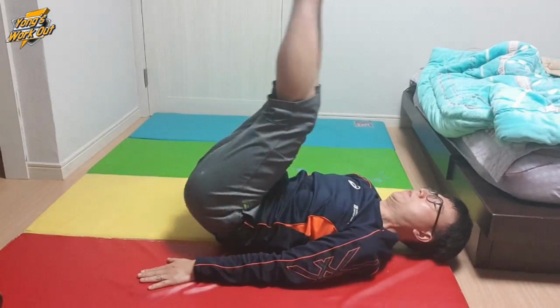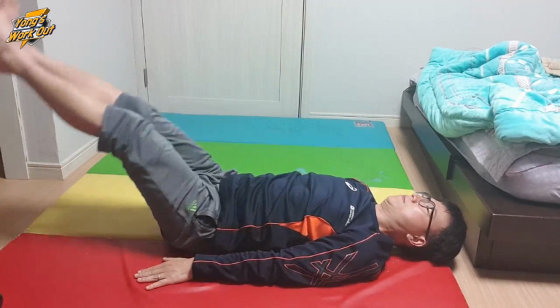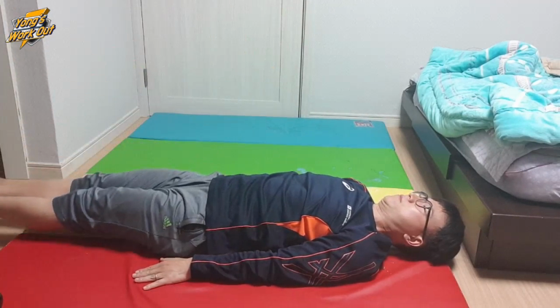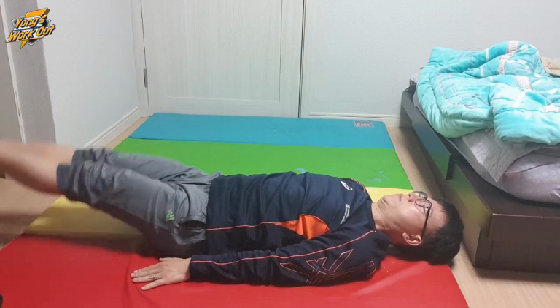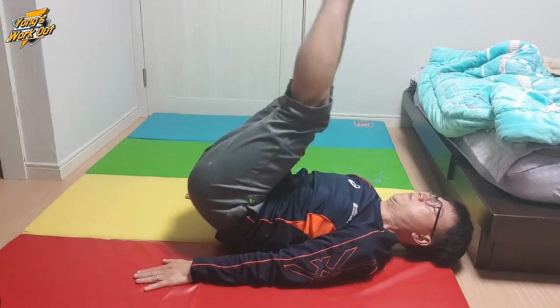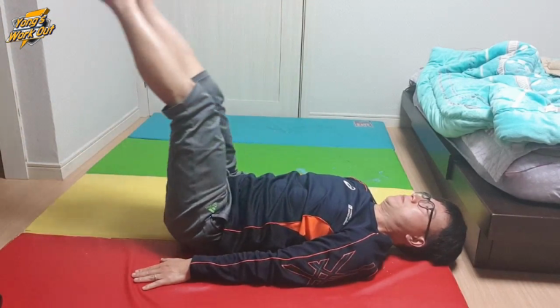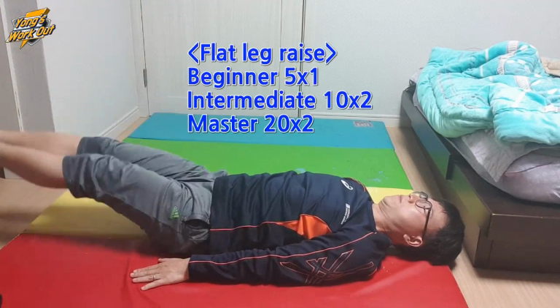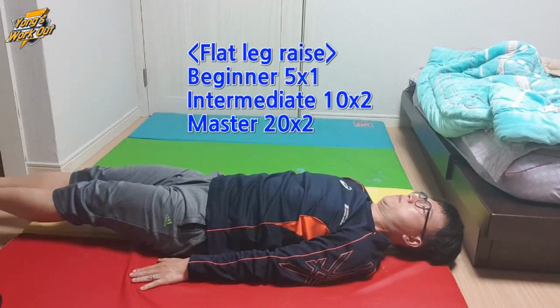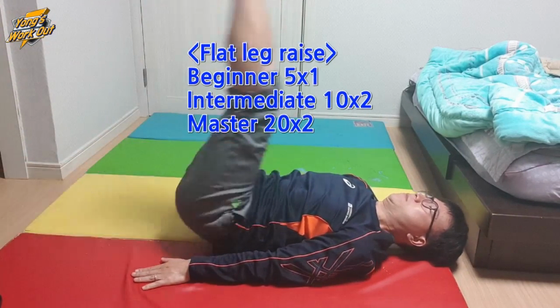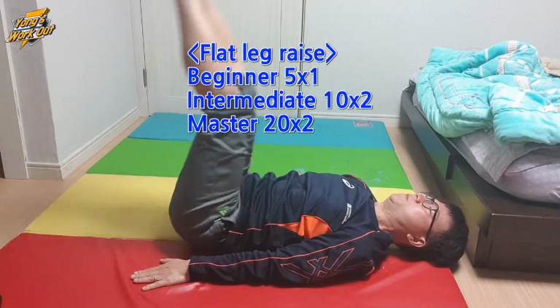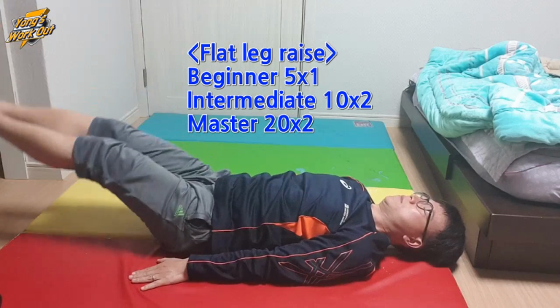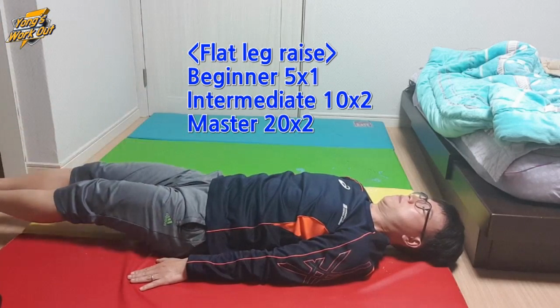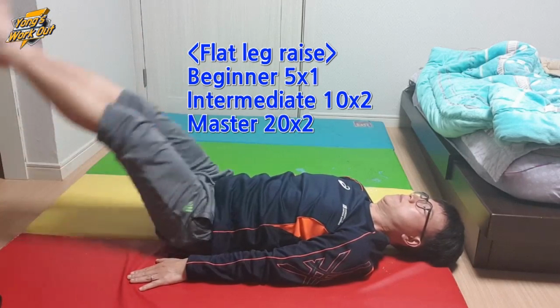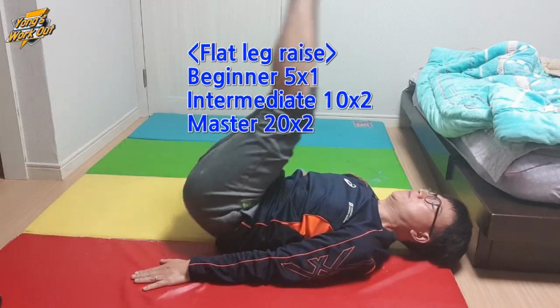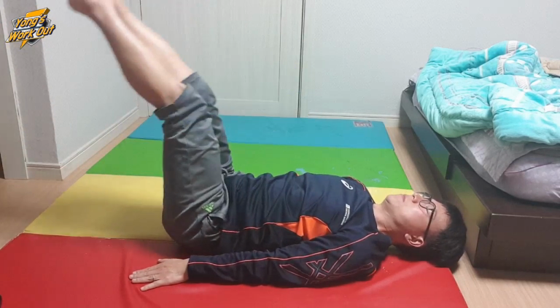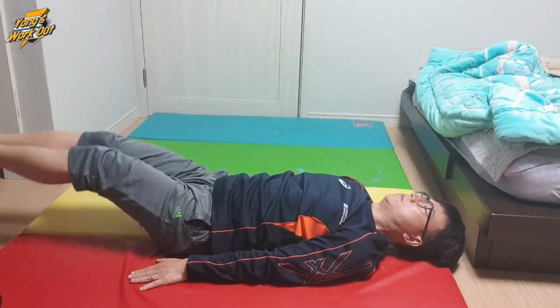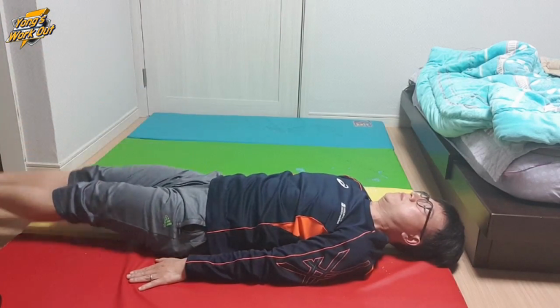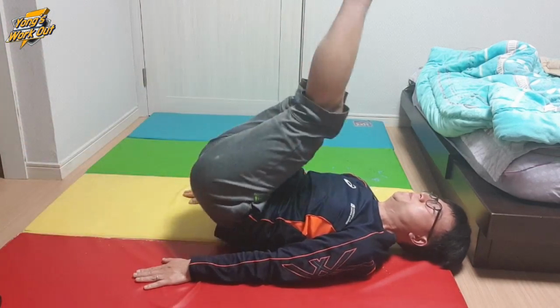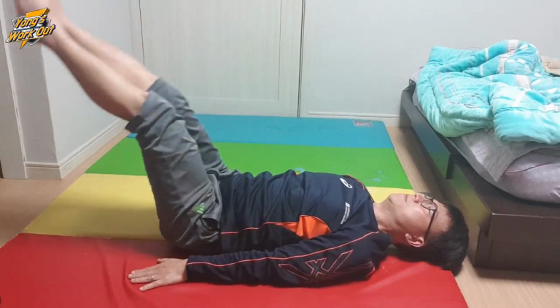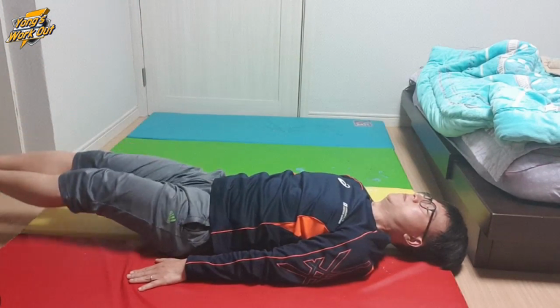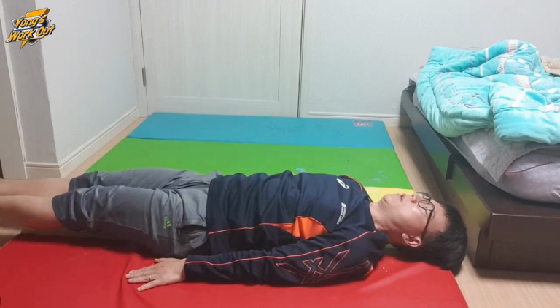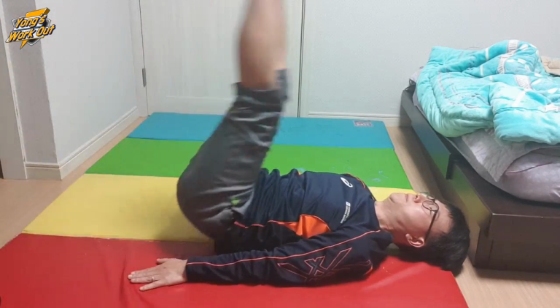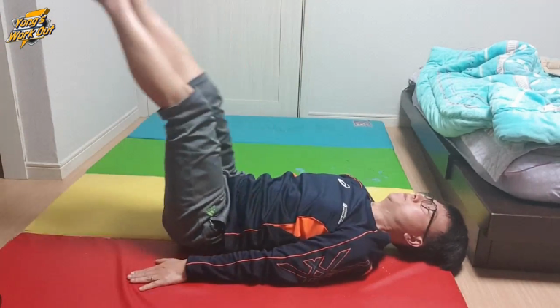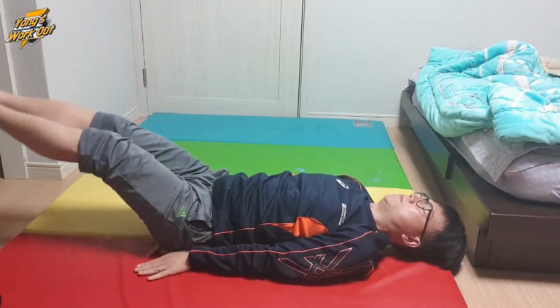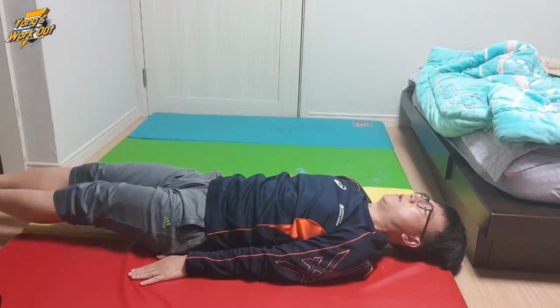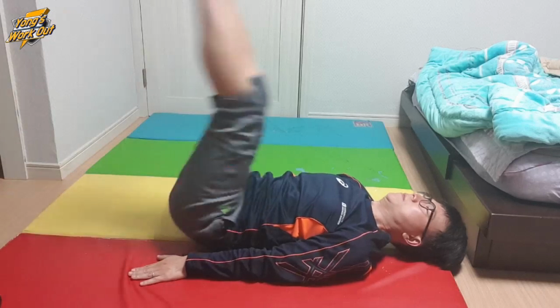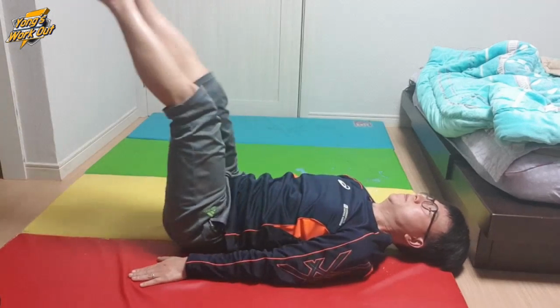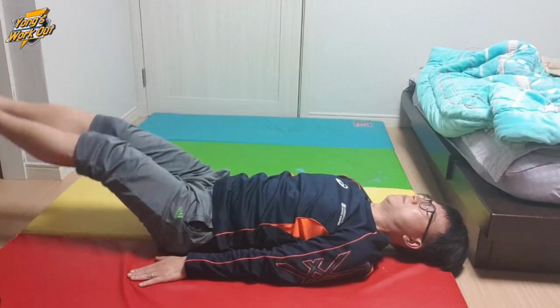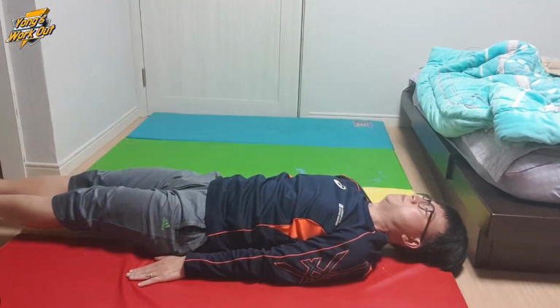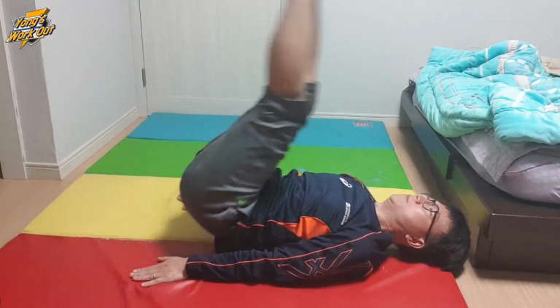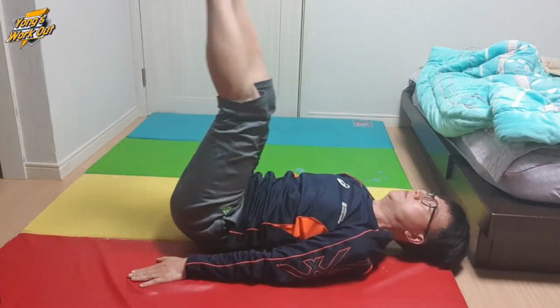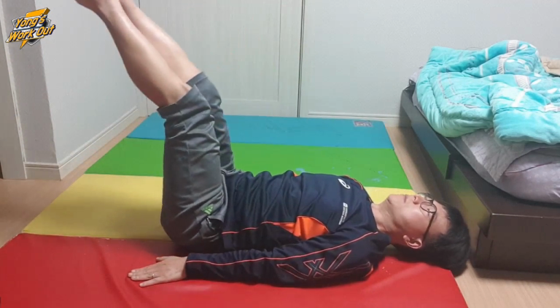Last week, I succeeded in doing leg raise holding for 10 minutes. So from now on, I'll do flat leg raise.